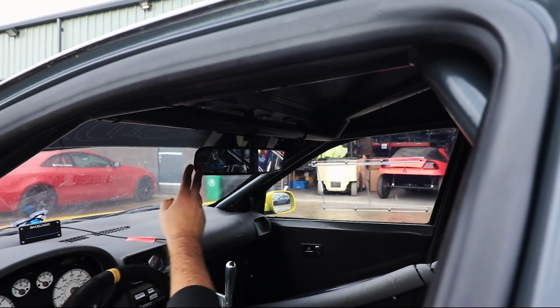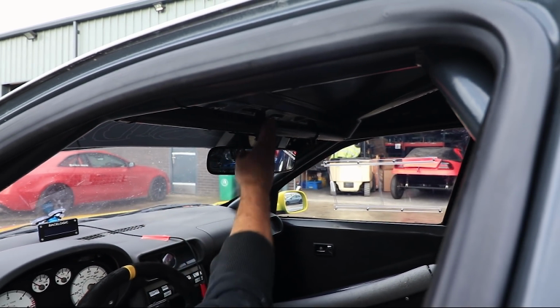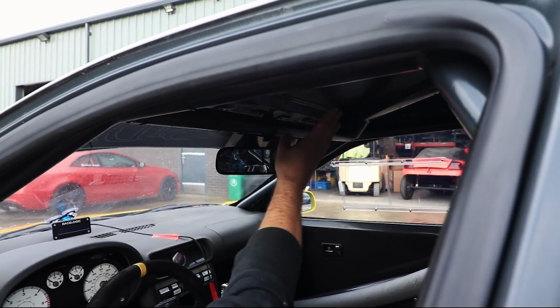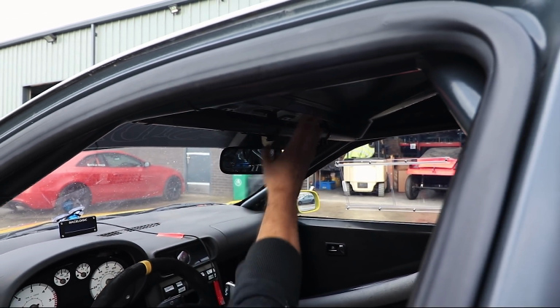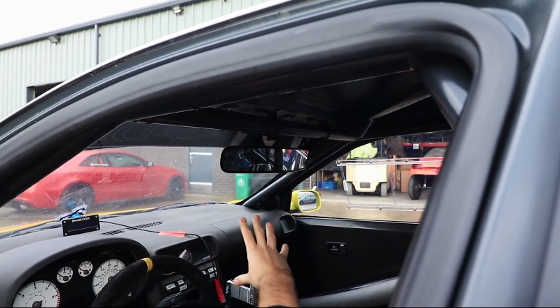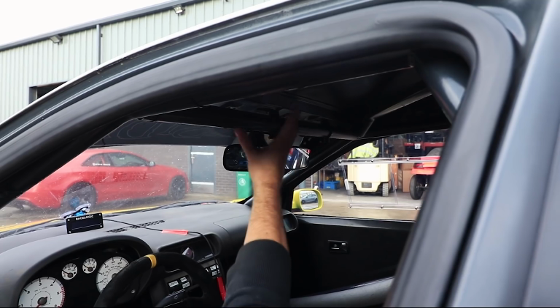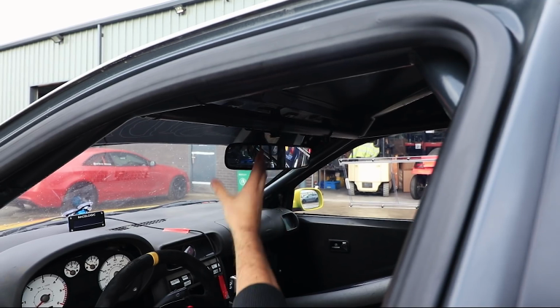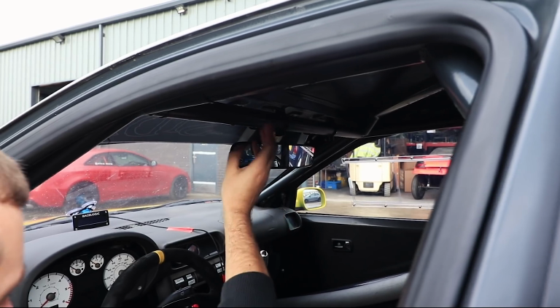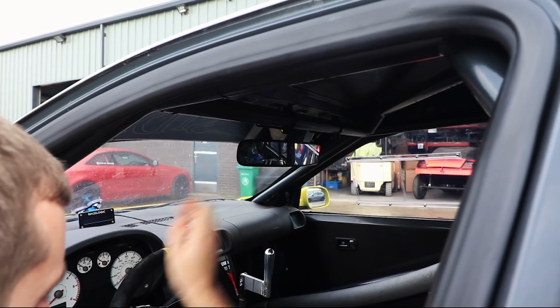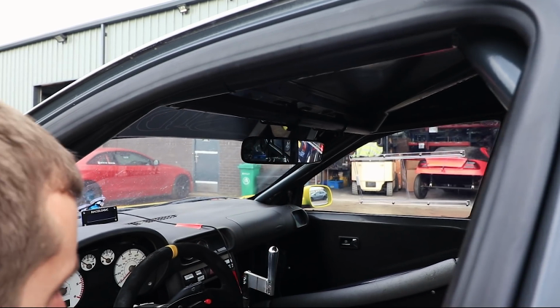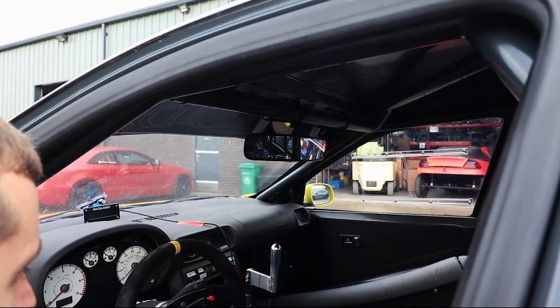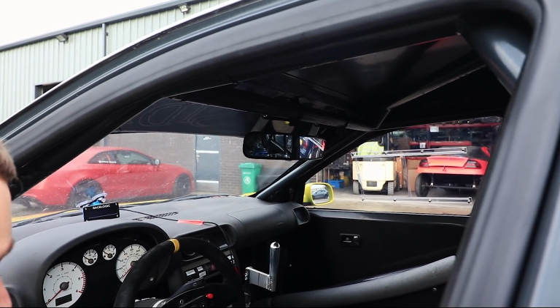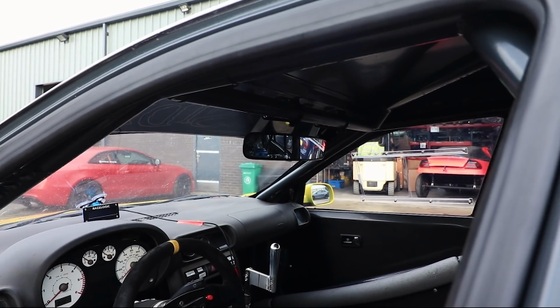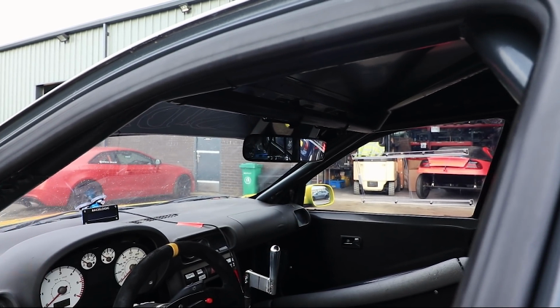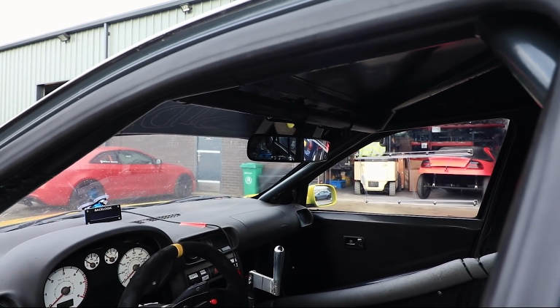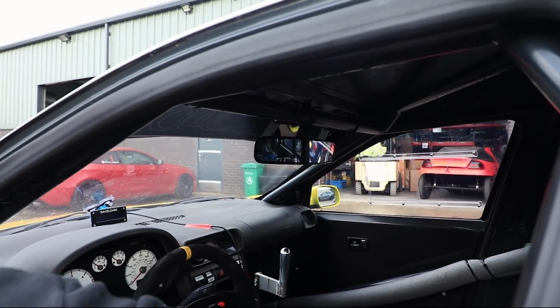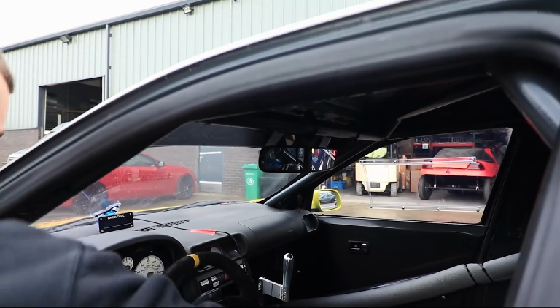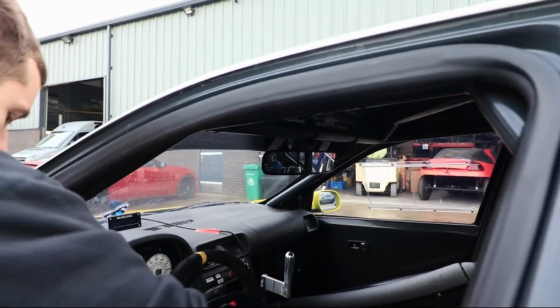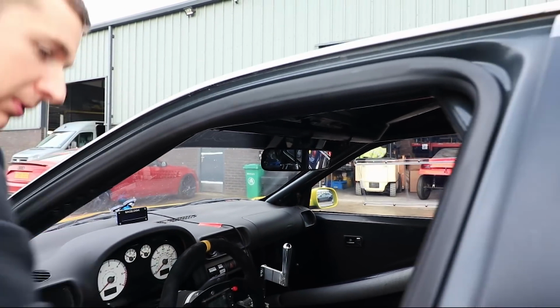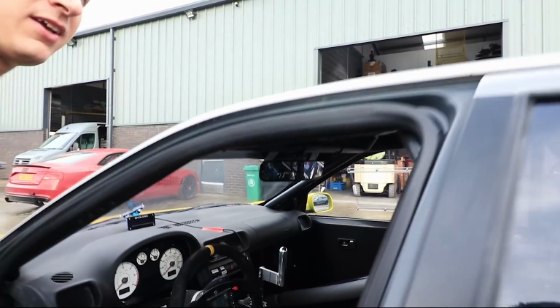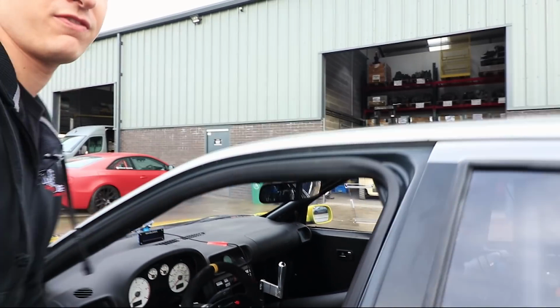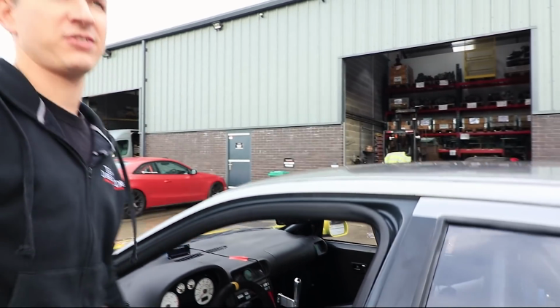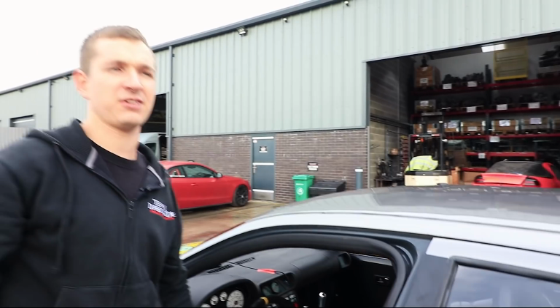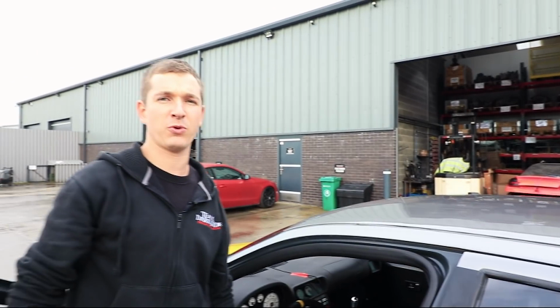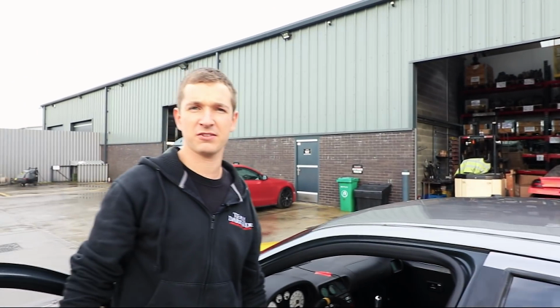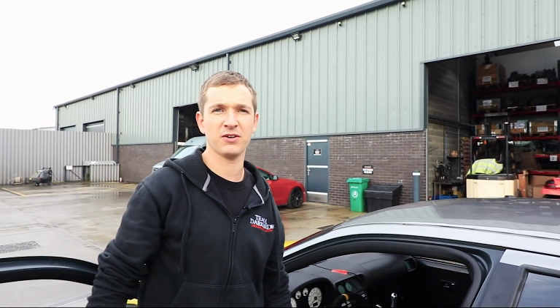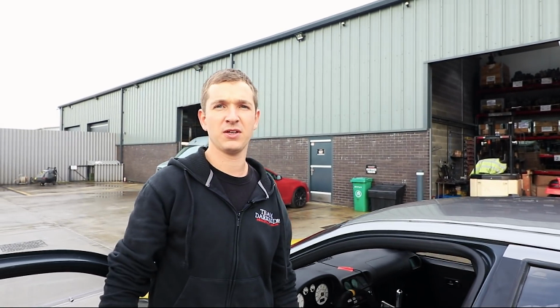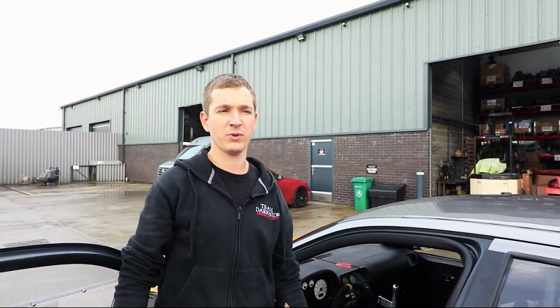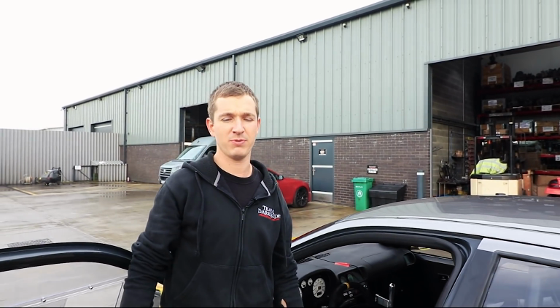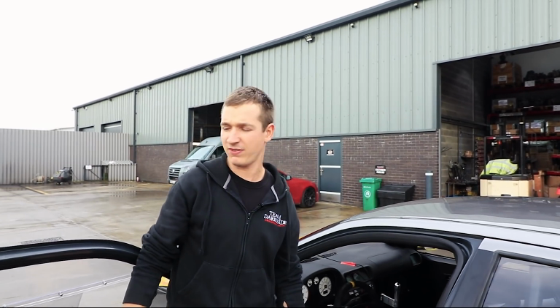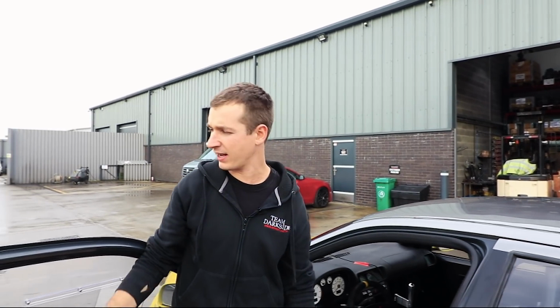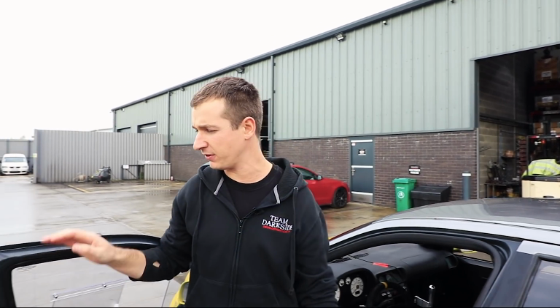The mirrors look quite high up, which is a bit dangerous really, because we're going to be on track with stuff that's probably 30 seconds a lap quicker, so we need to be very careful.